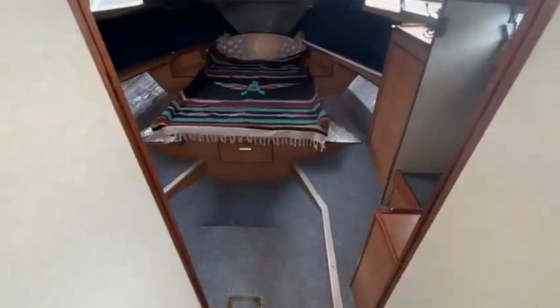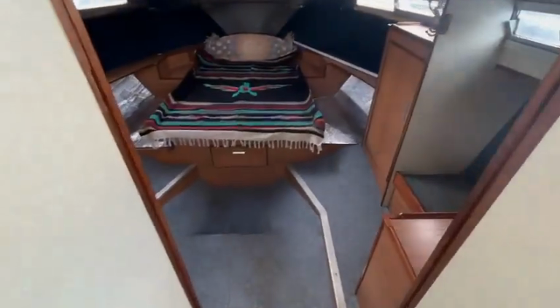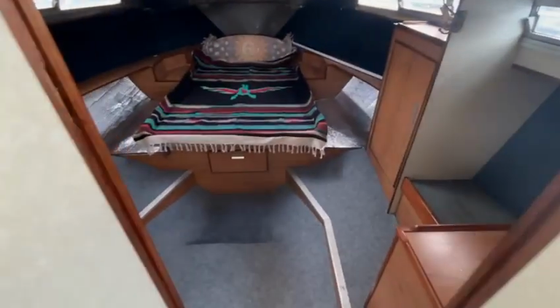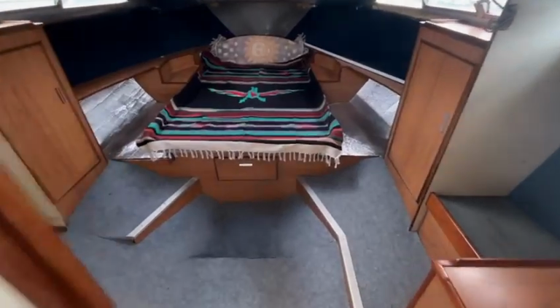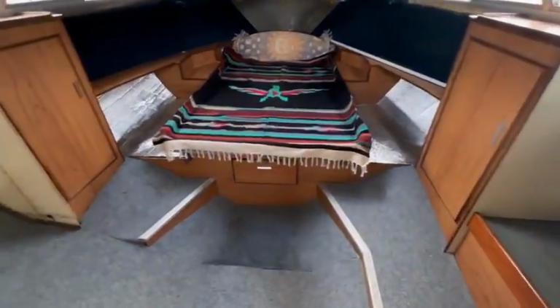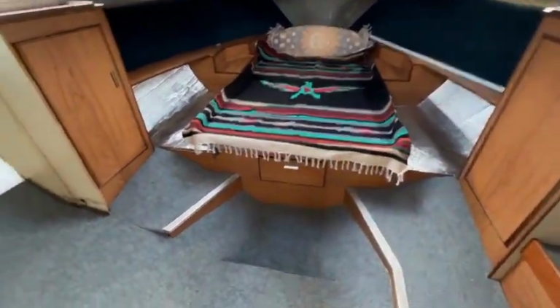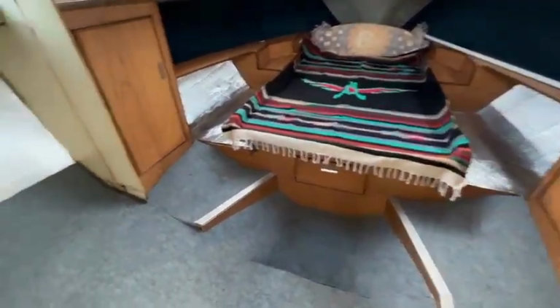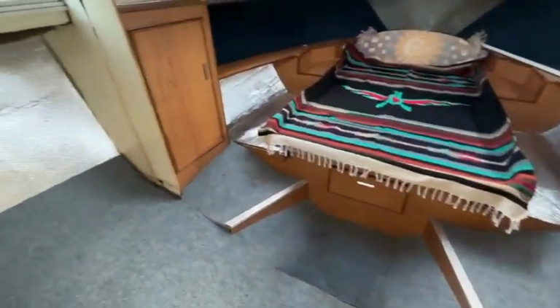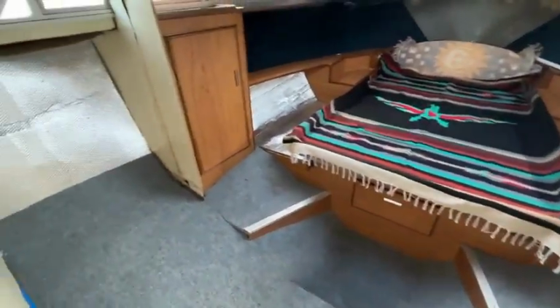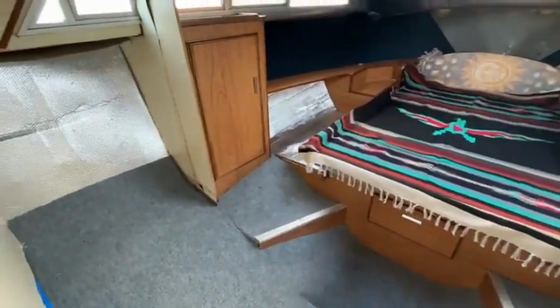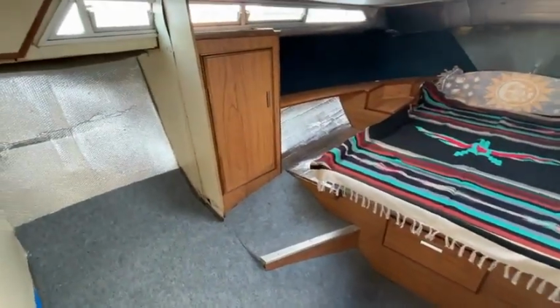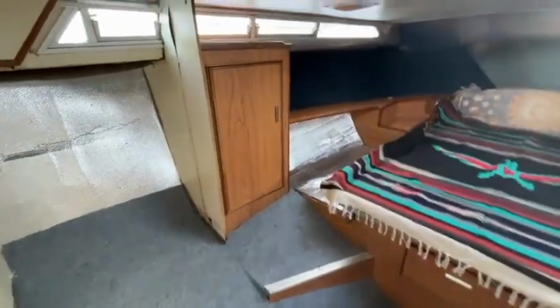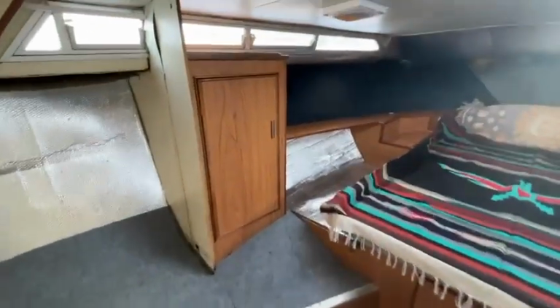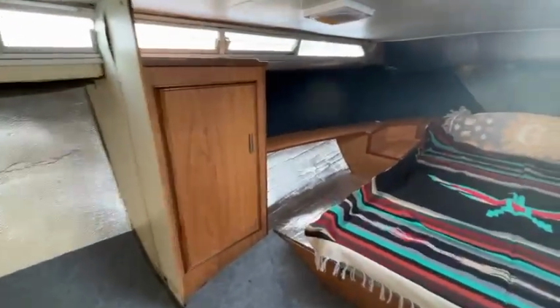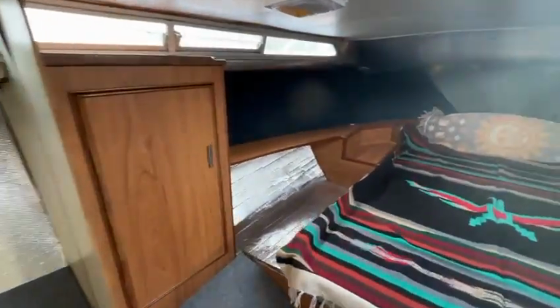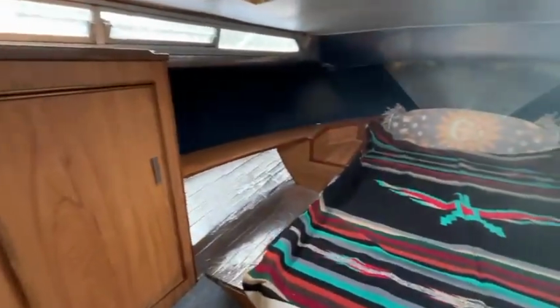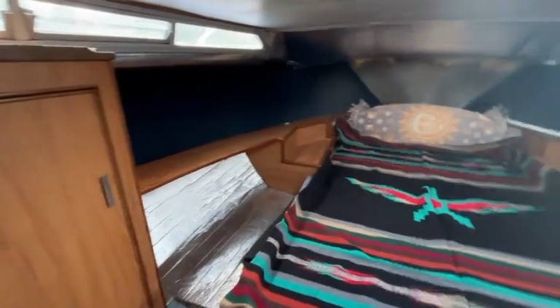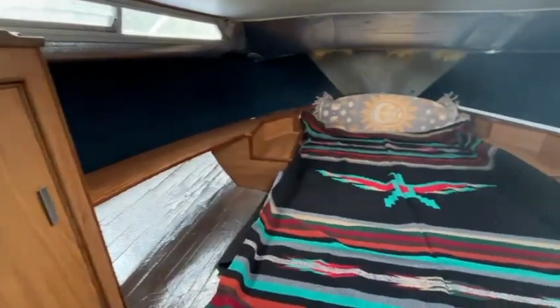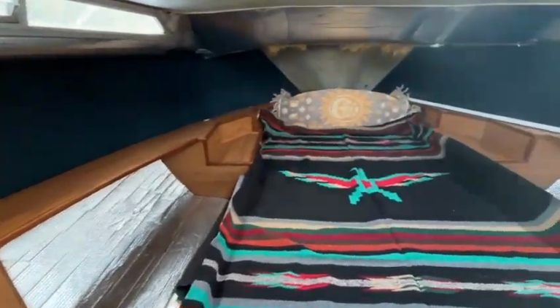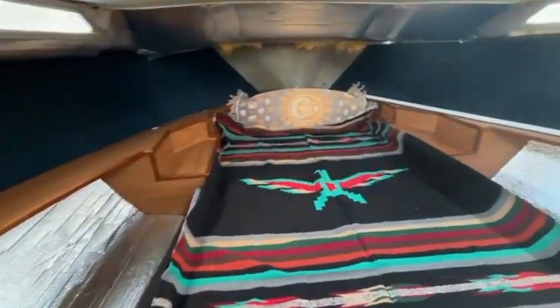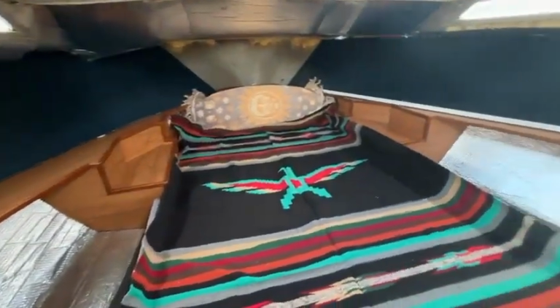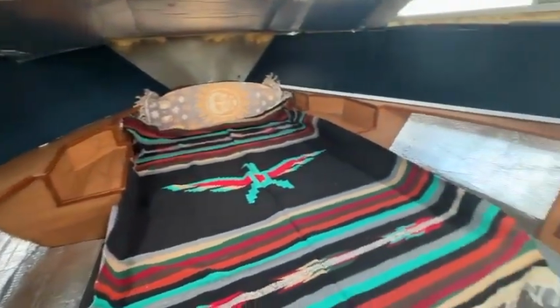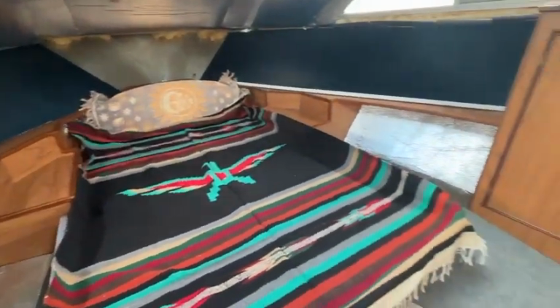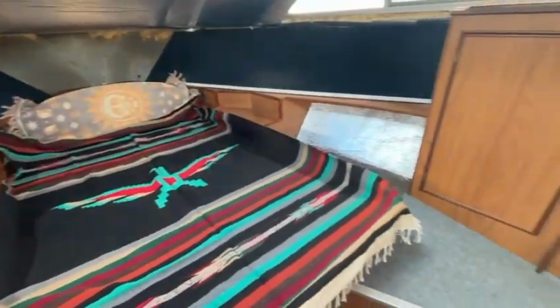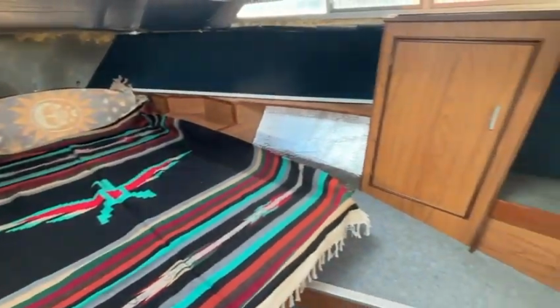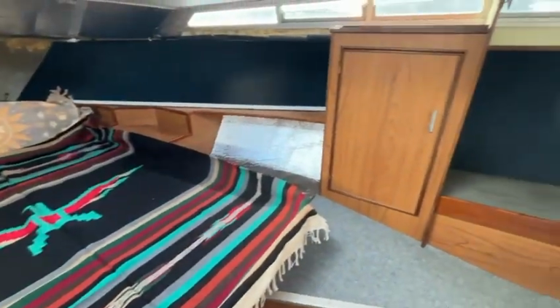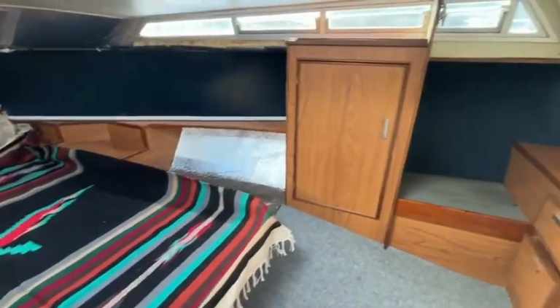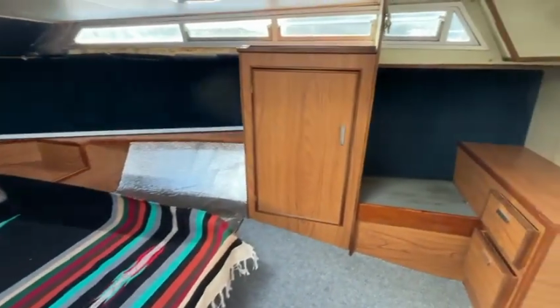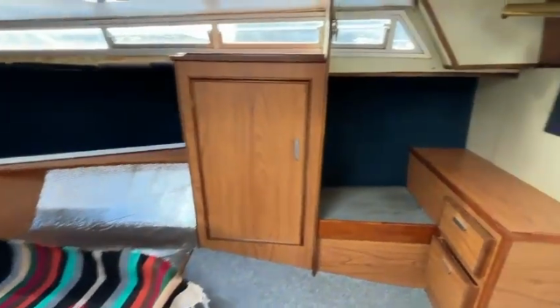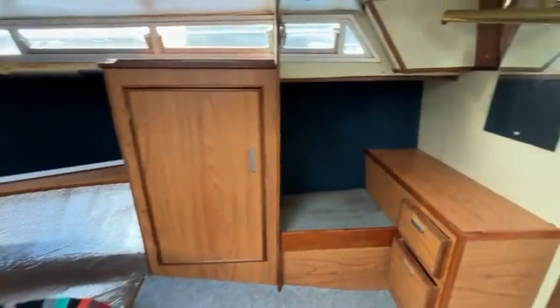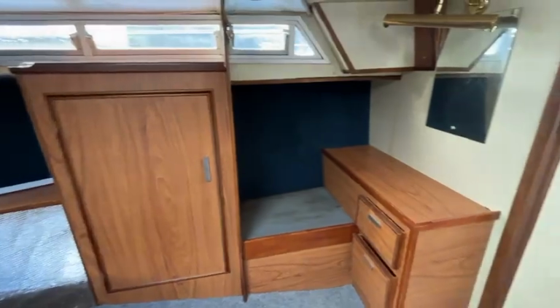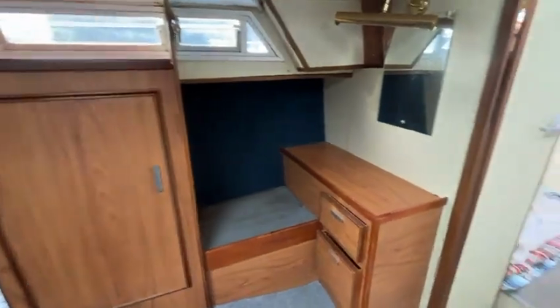Going further forward we've got the master cabin or the forward cabin. A lot of space in here, very light and airy. As you can see, plenty of storage and a little dressing table.